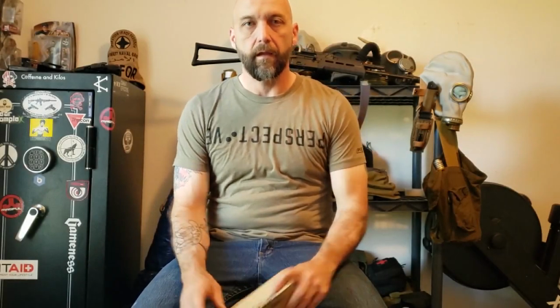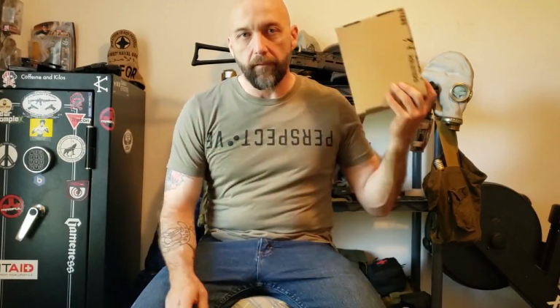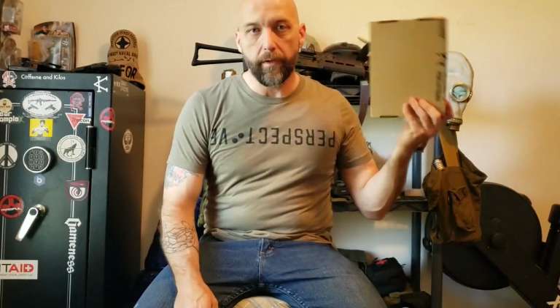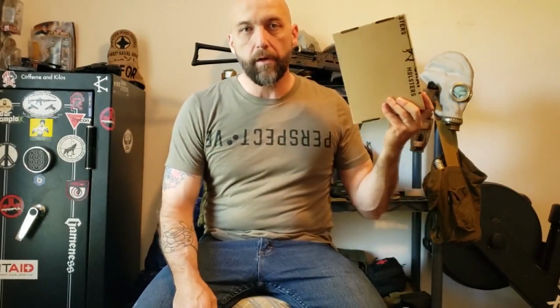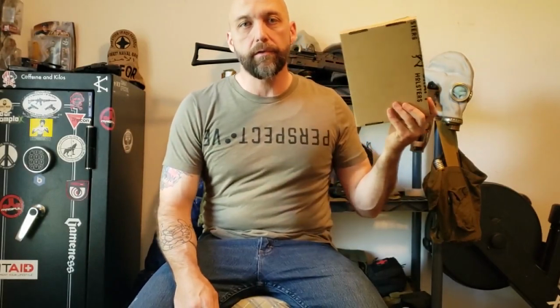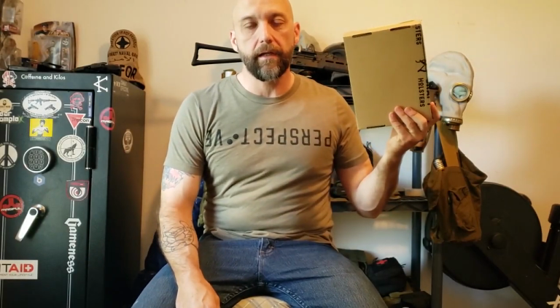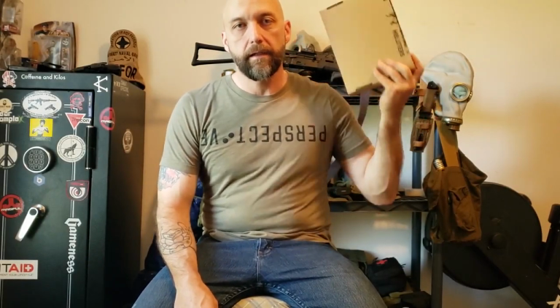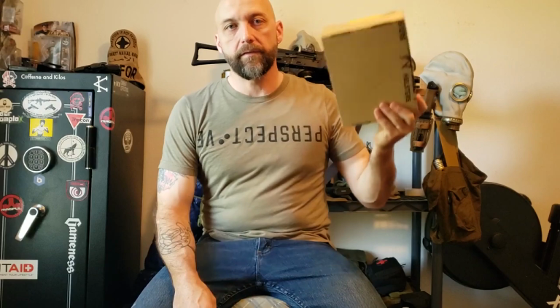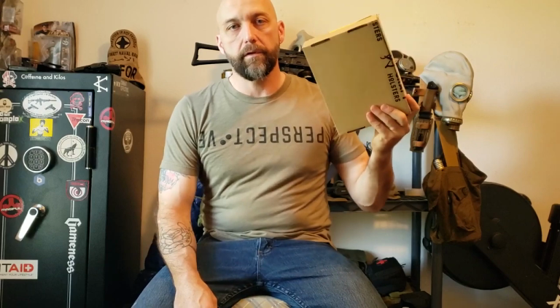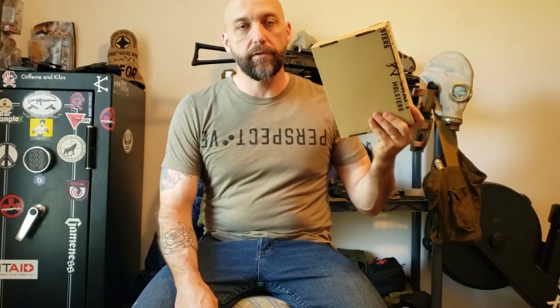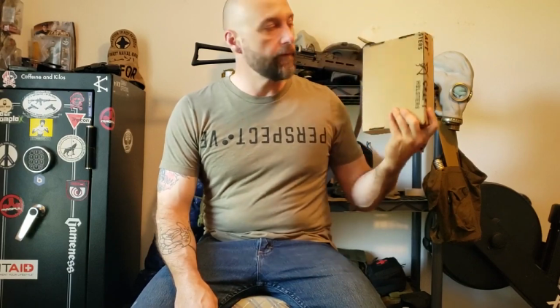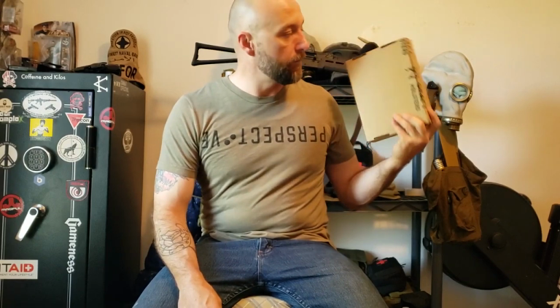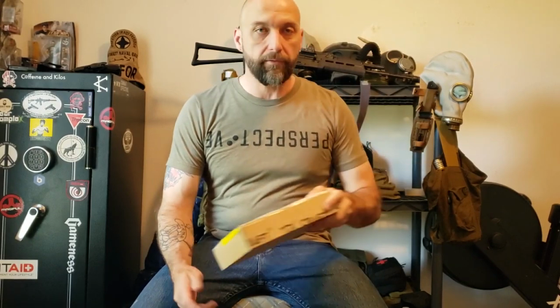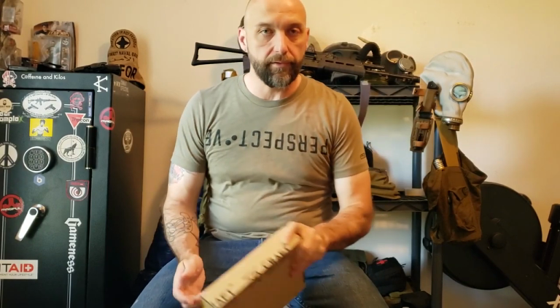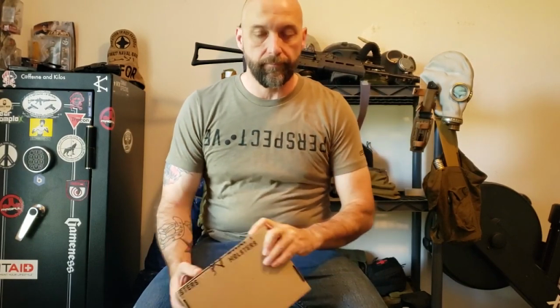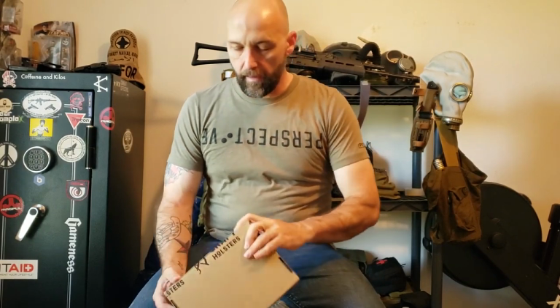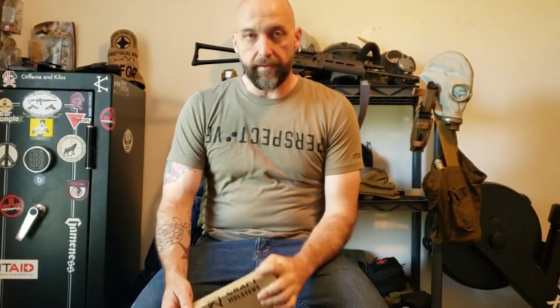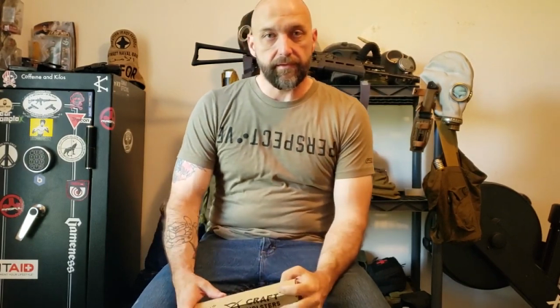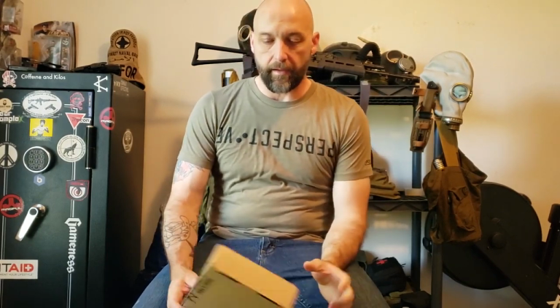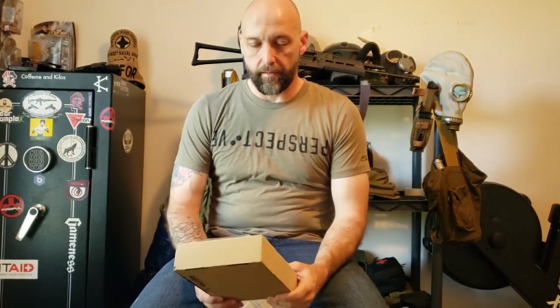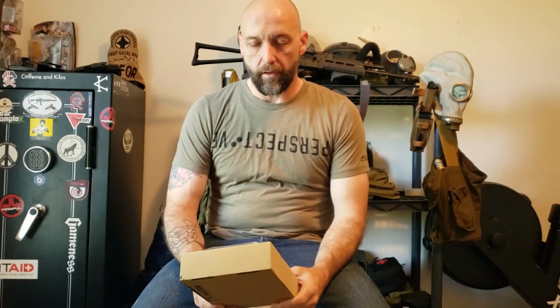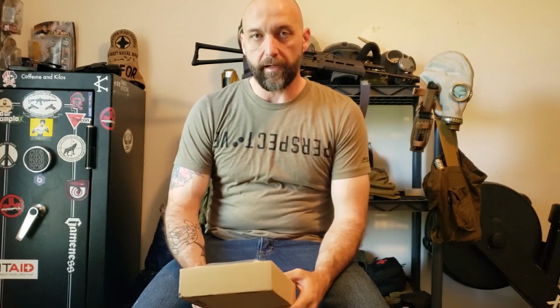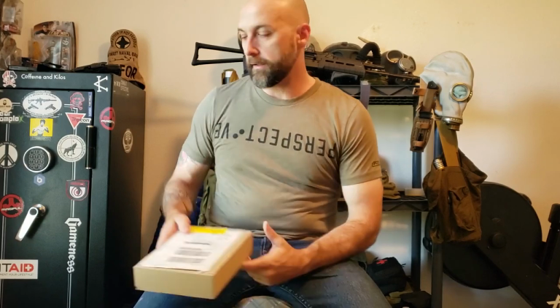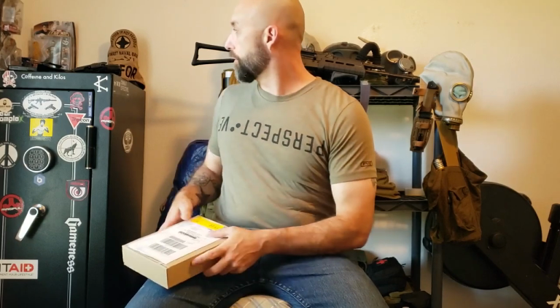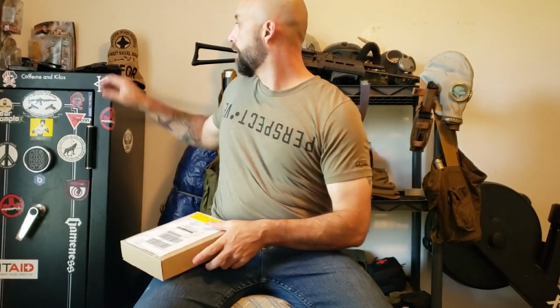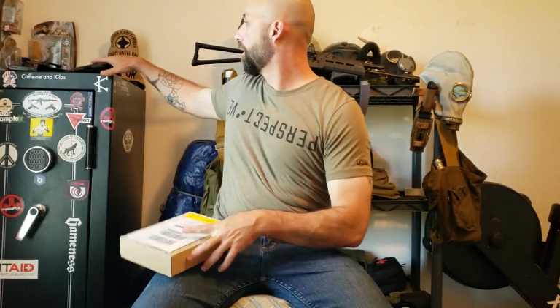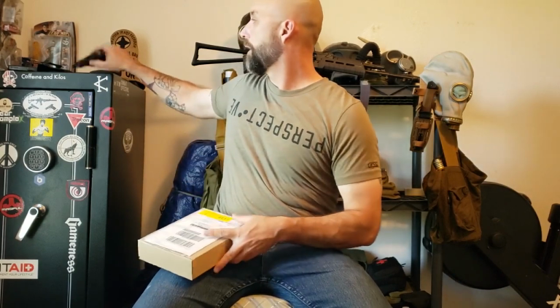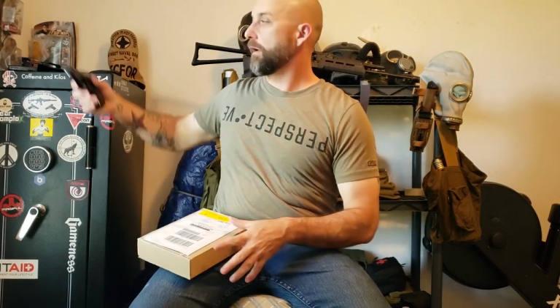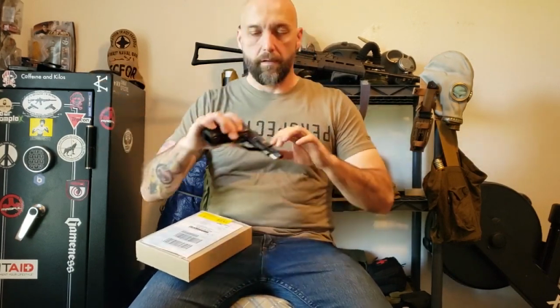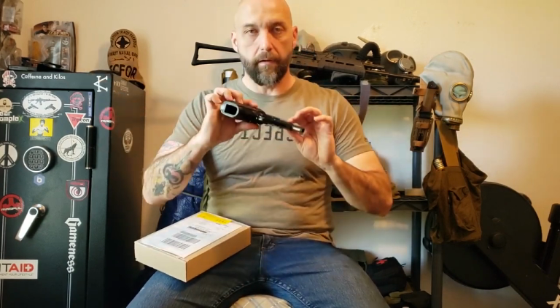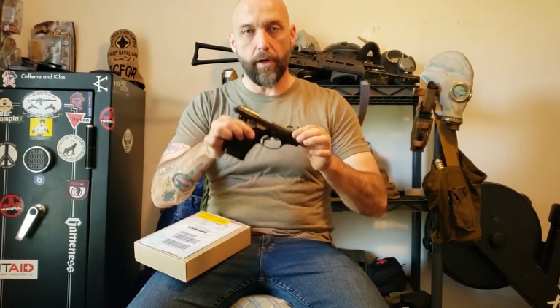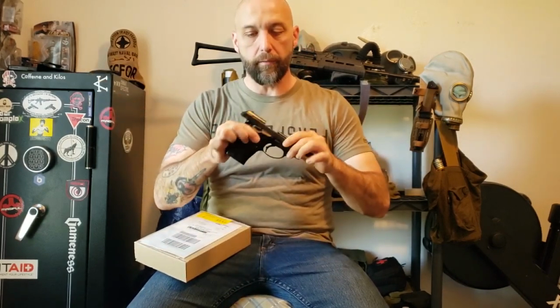Hey everybody, we got a mail call today. This one comes to us from Kraft Holsters. This is a holster that I got for my Beretta 81.